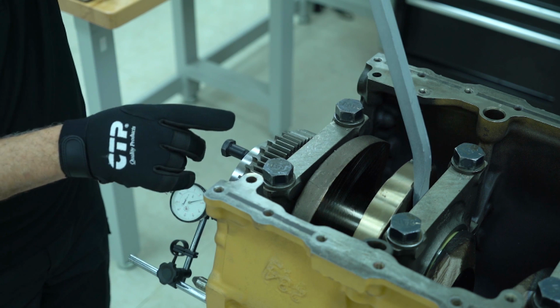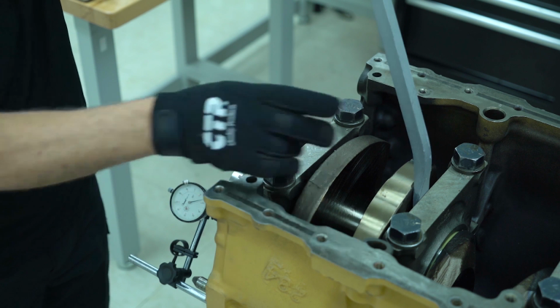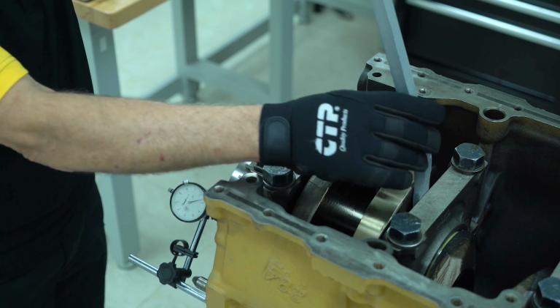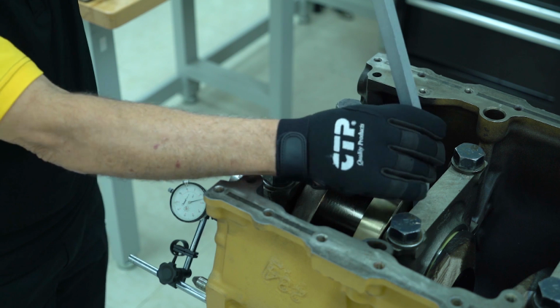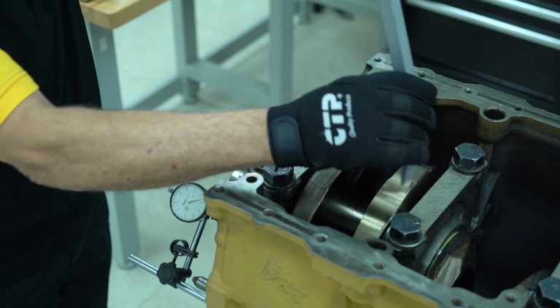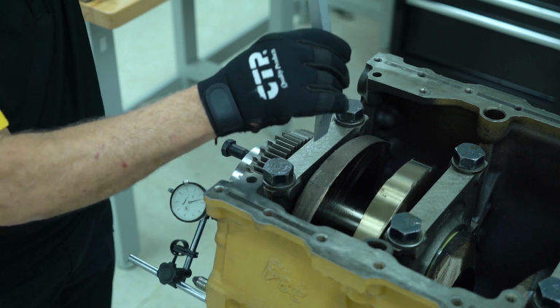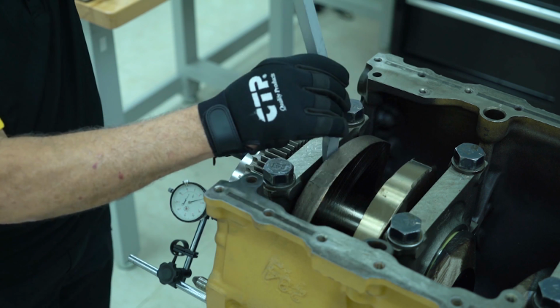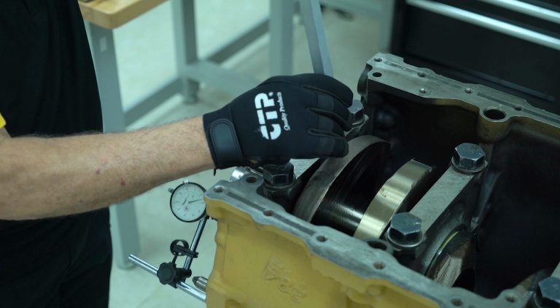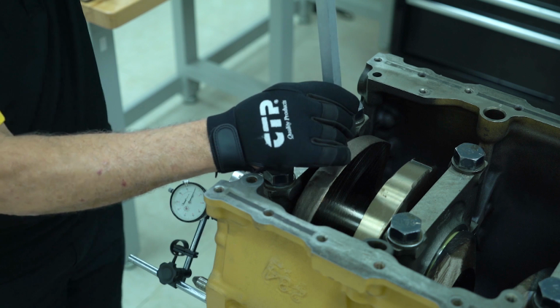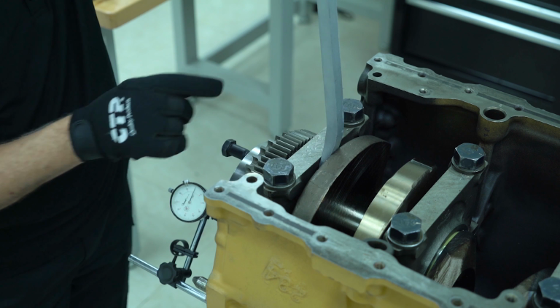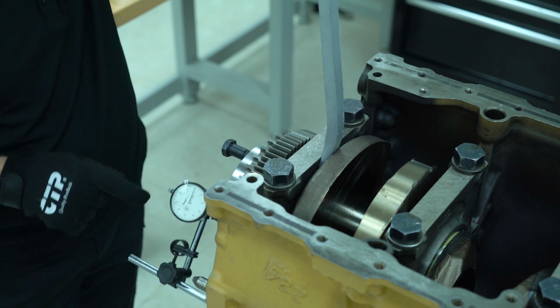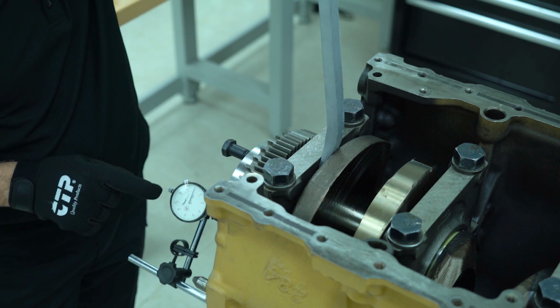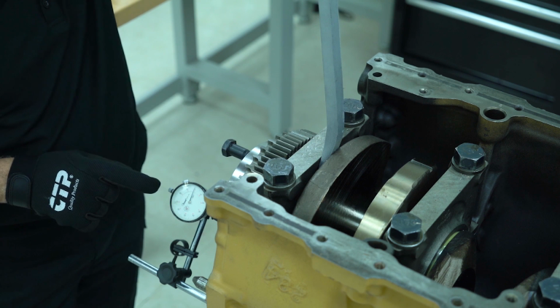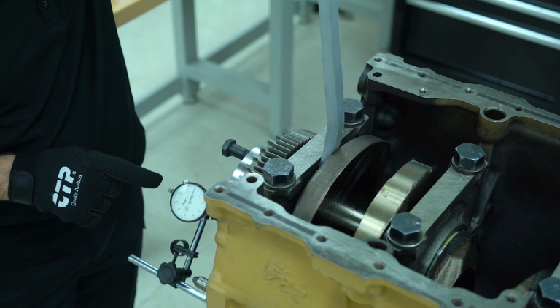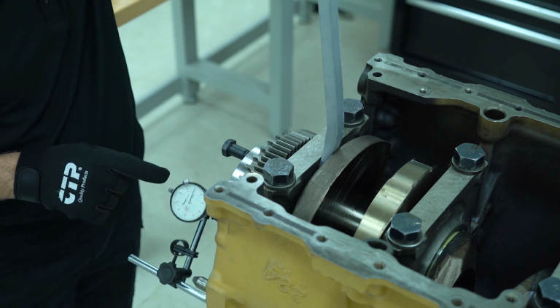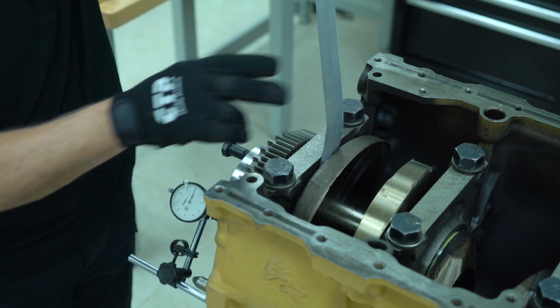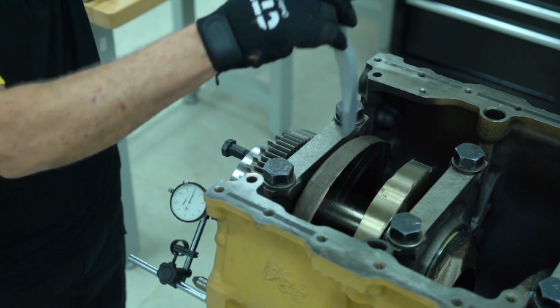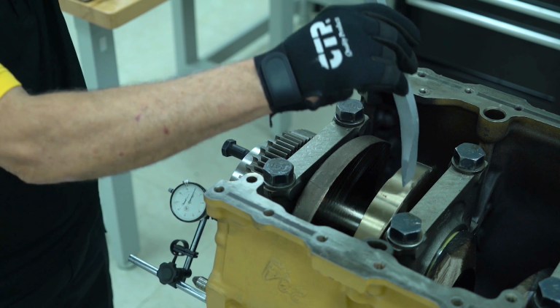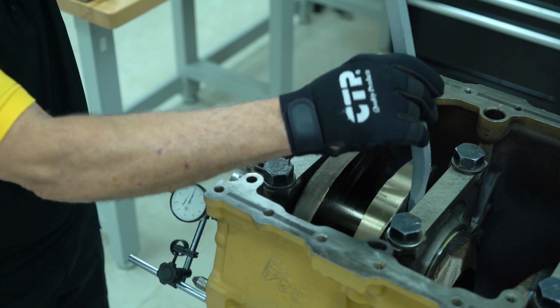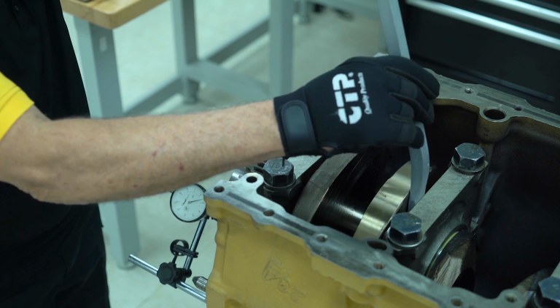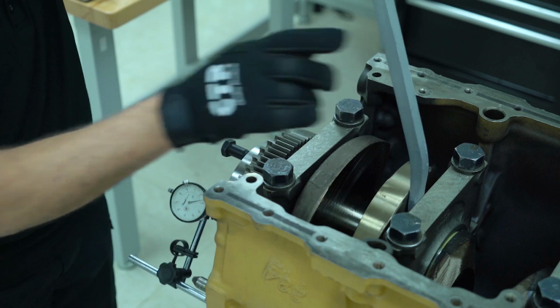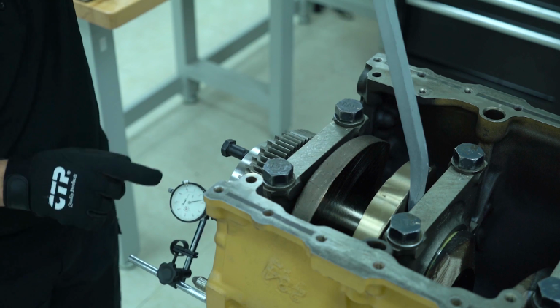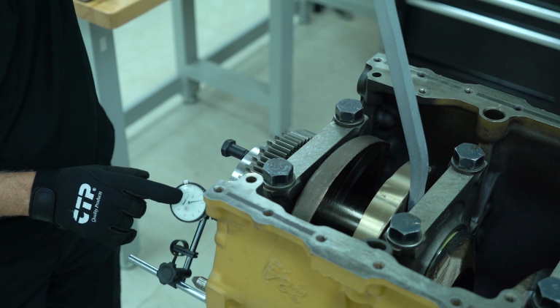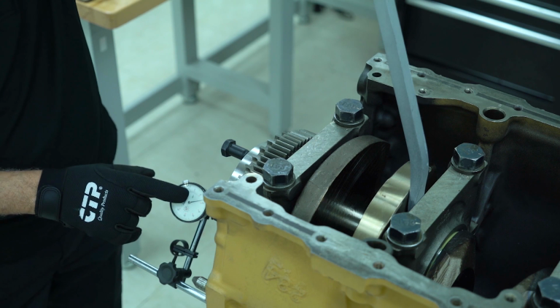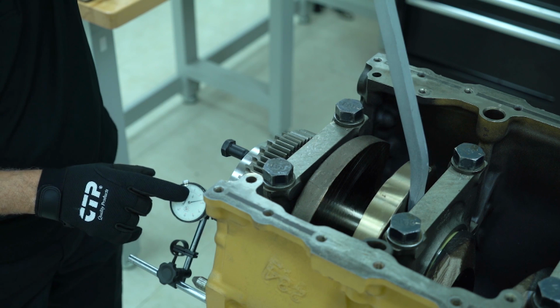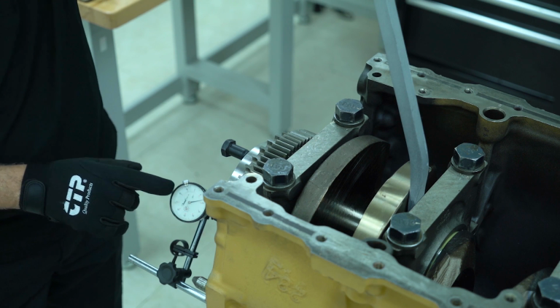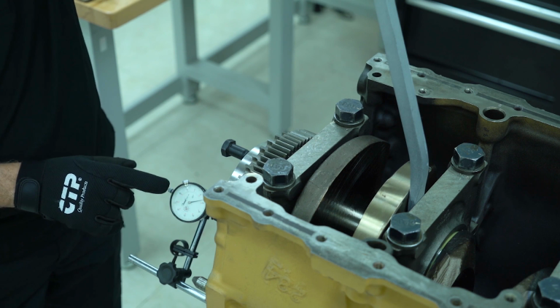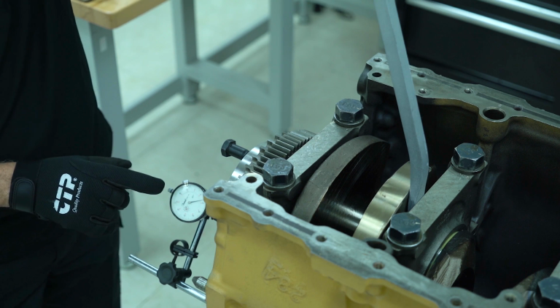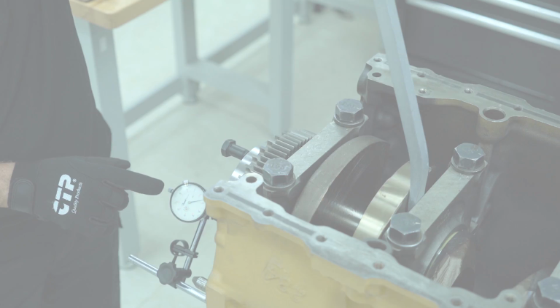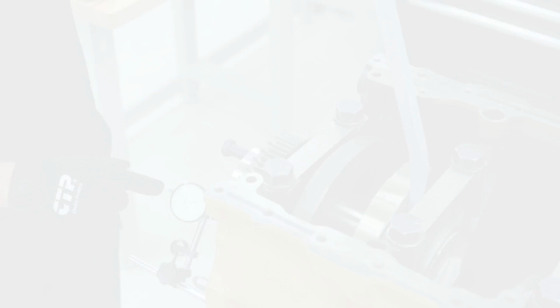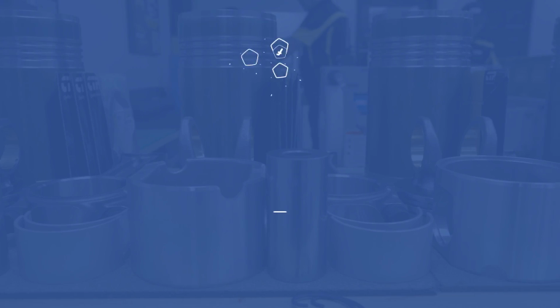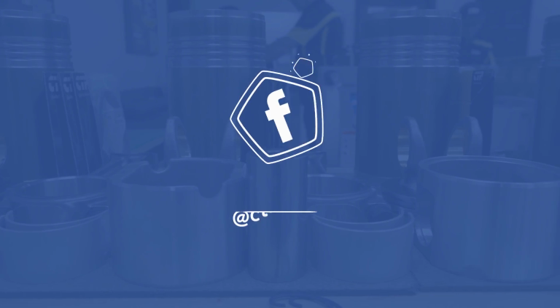Moving it away from the dial indicator, we check for the proper inplay. In this case, the inplay must be from 0.004 to 0.022 of an inch. This concludes the installation of a C15 crankshaft.